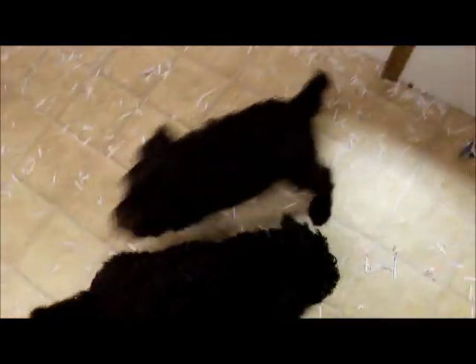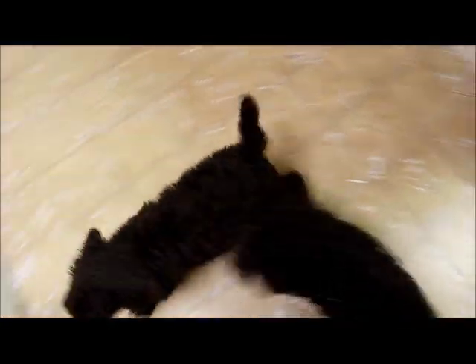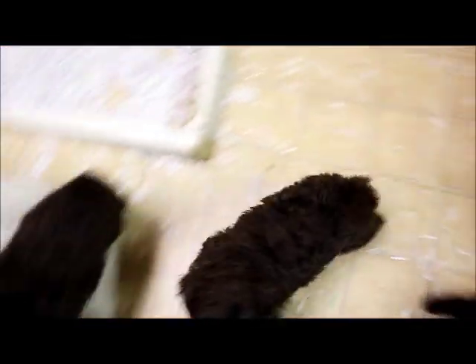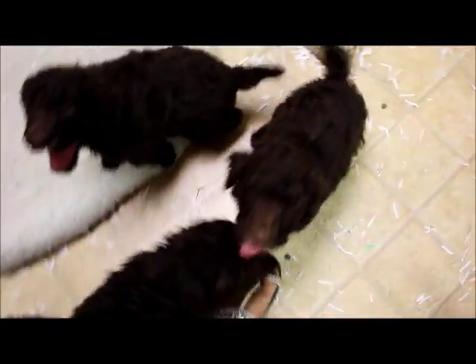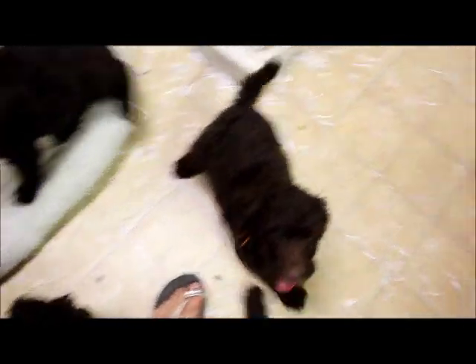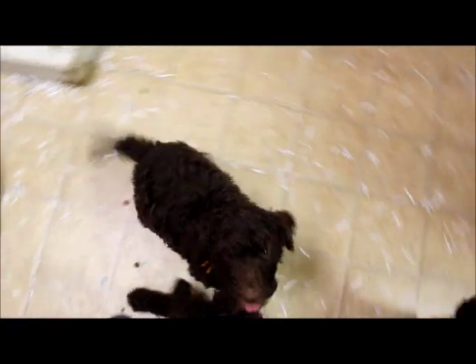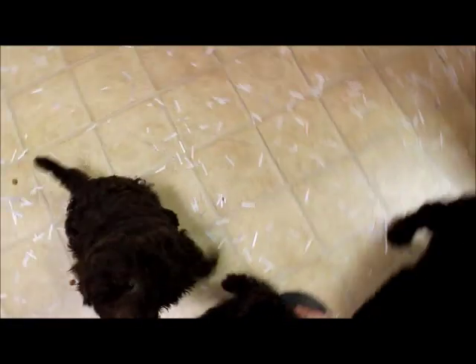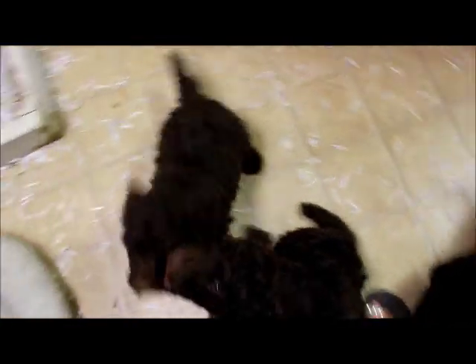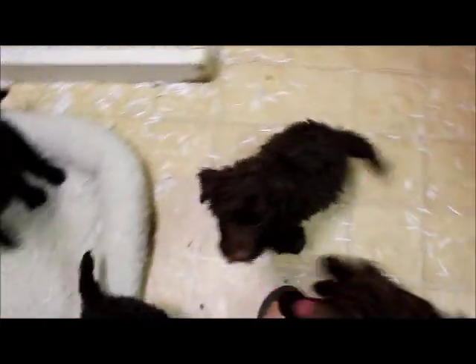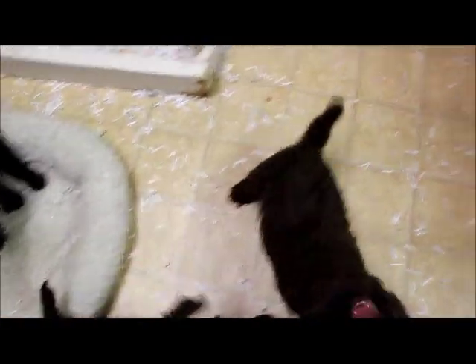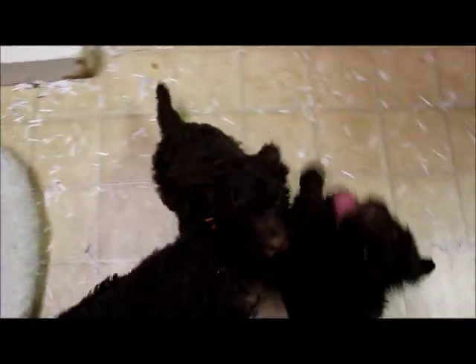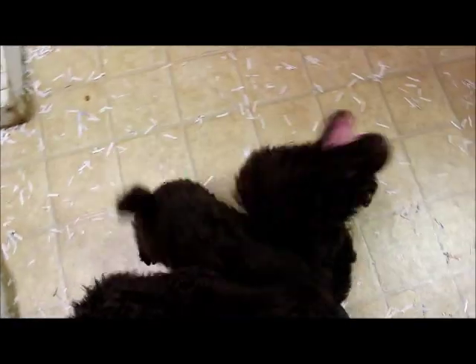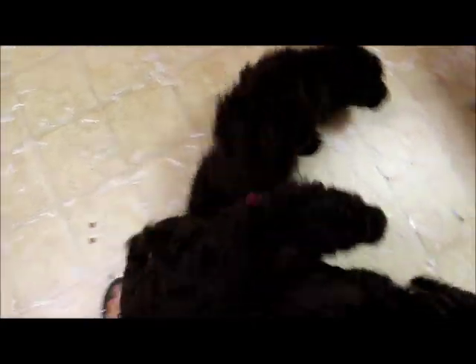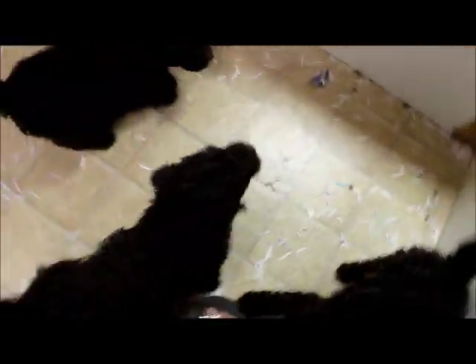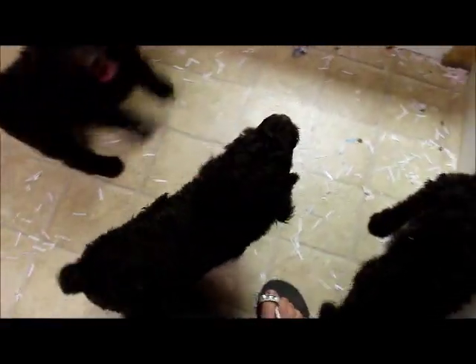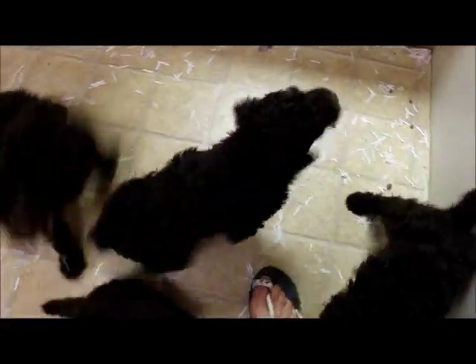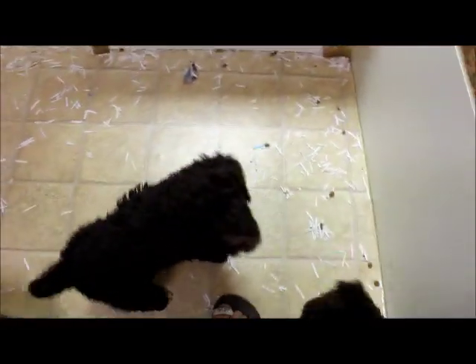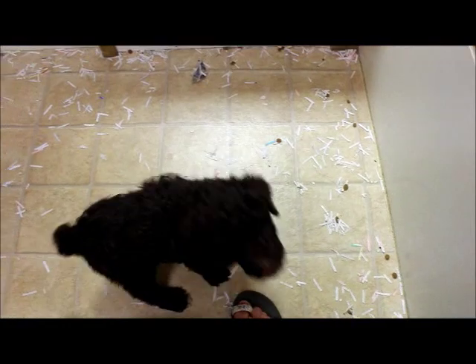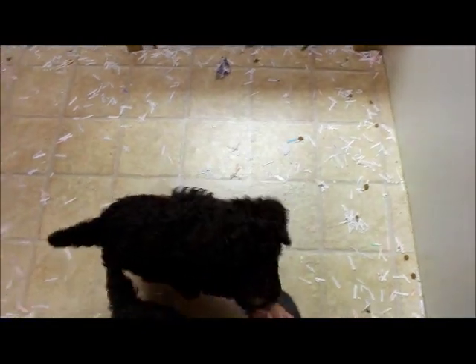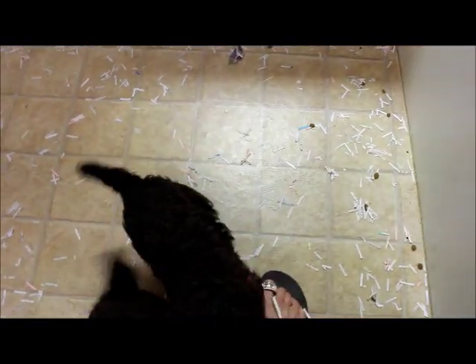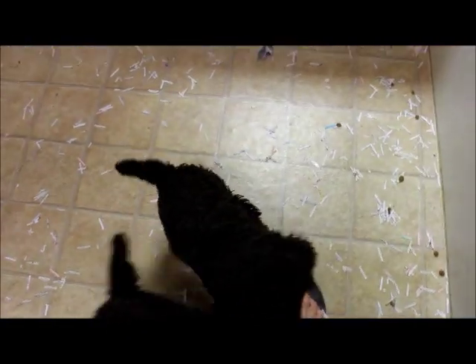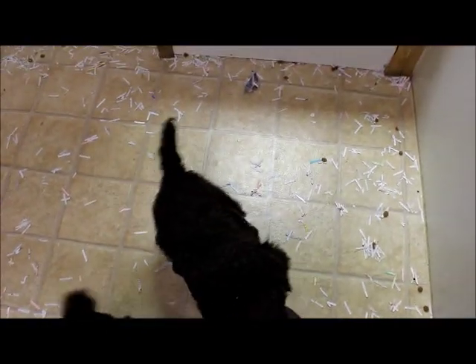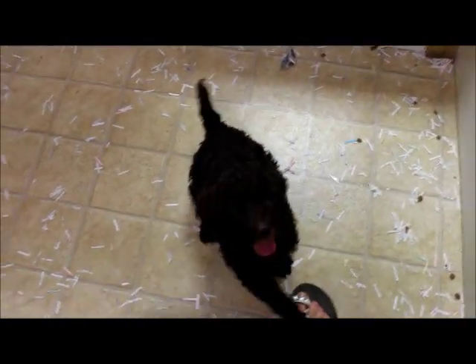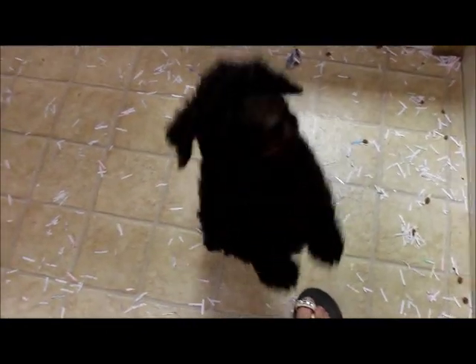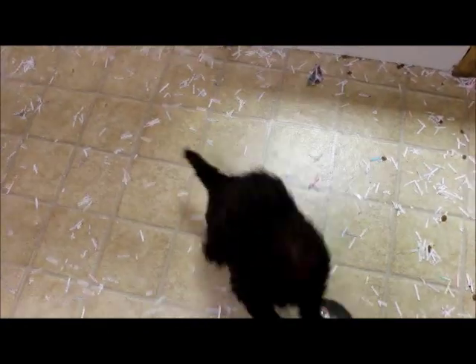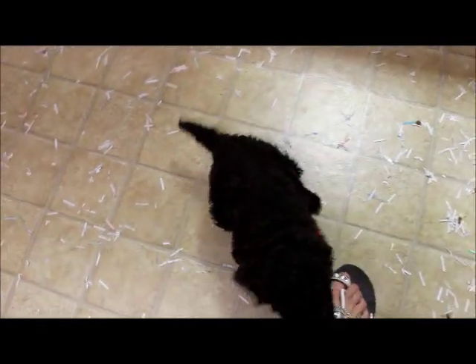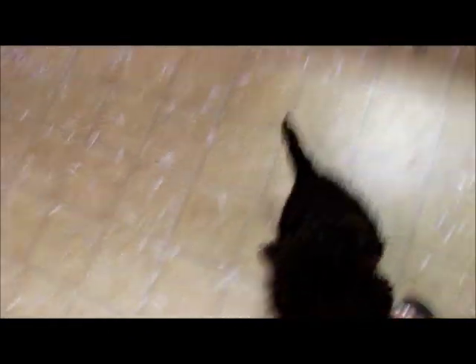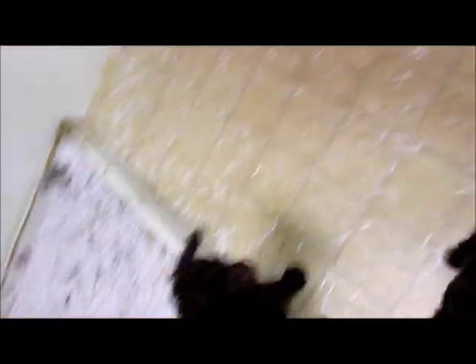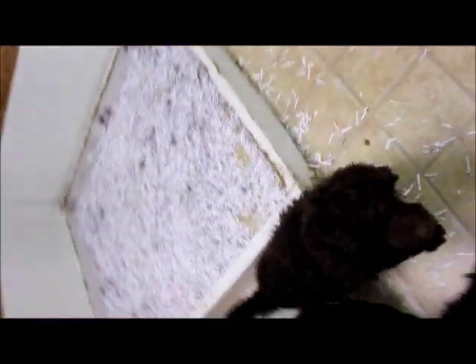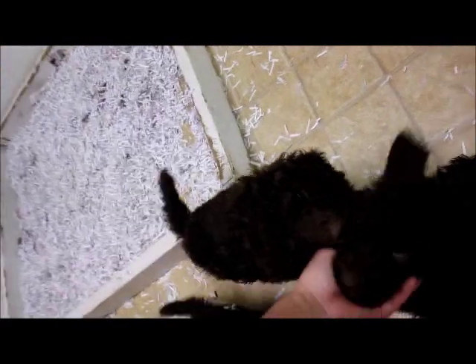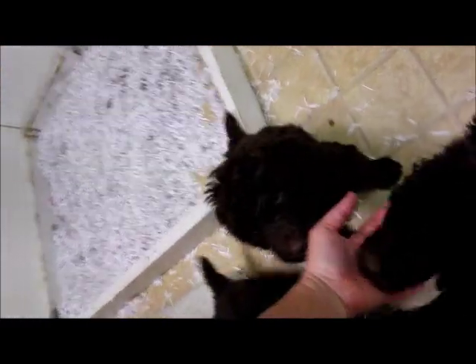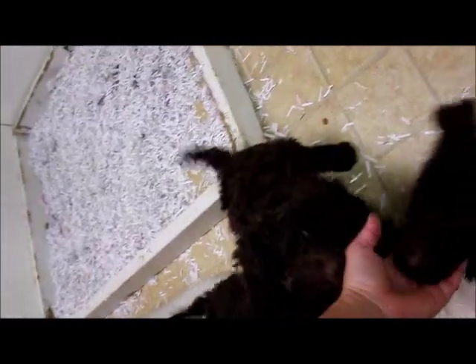This little guy right here with the orange collar is Poplar. He is the other boy that is still available. He's a tiny bit smaller — not by much as you can see — than the other guys.